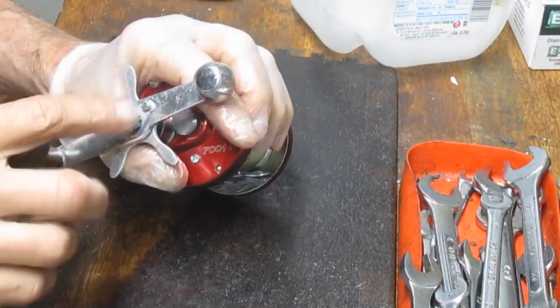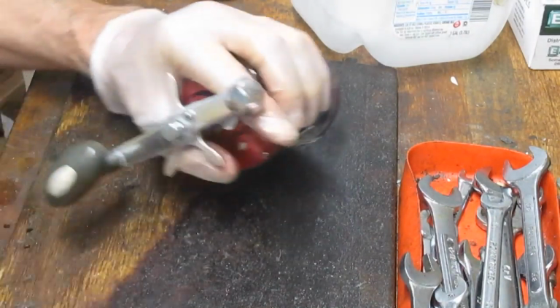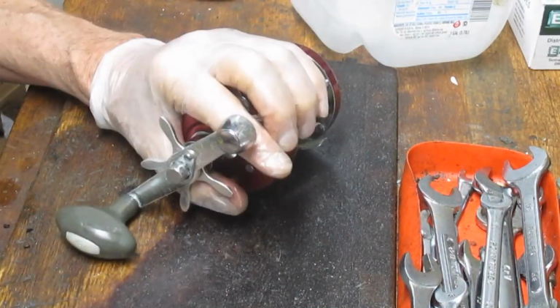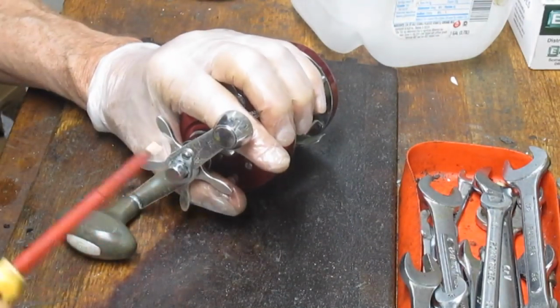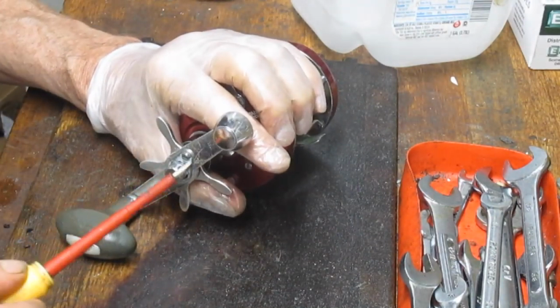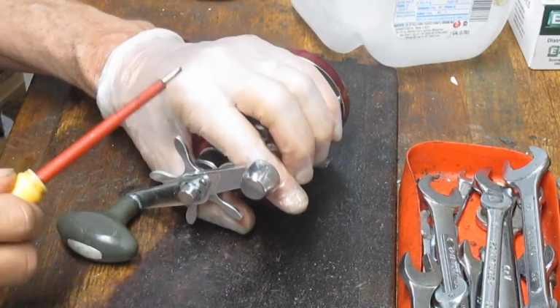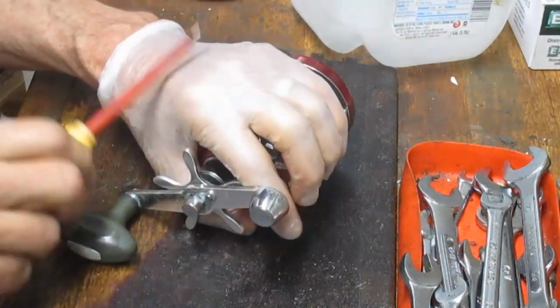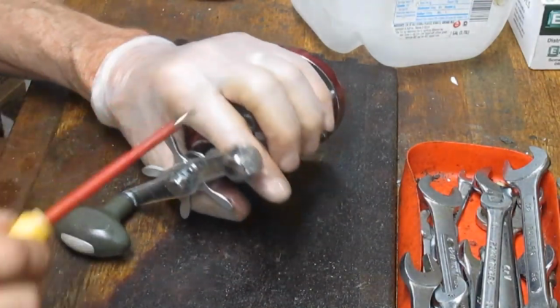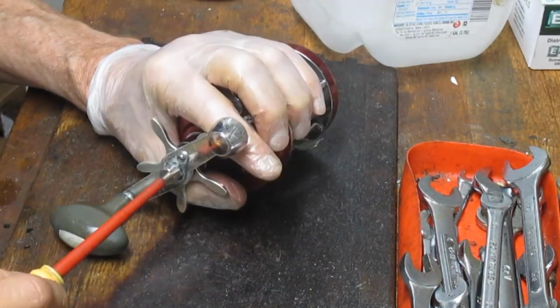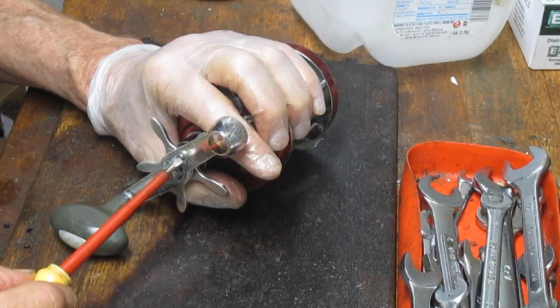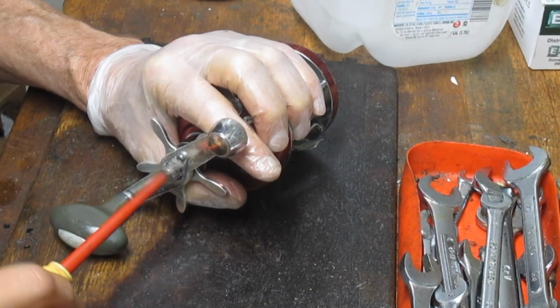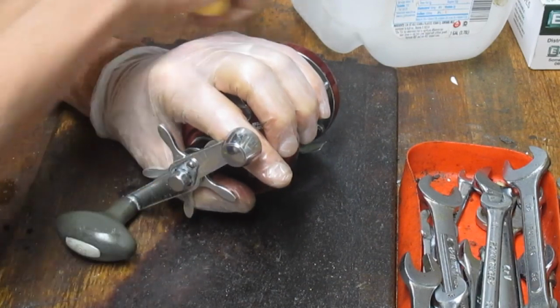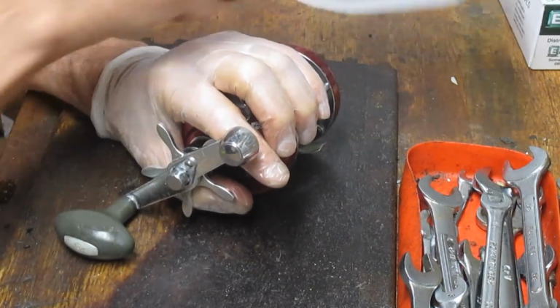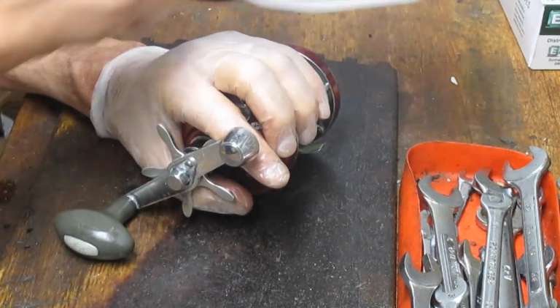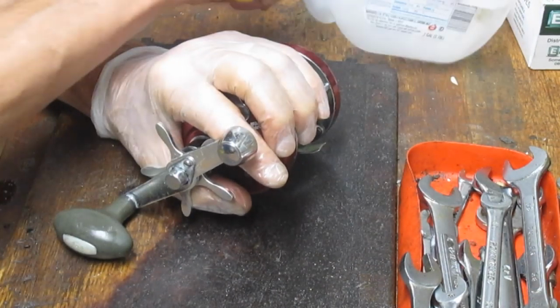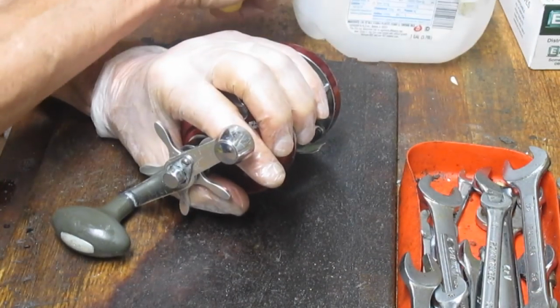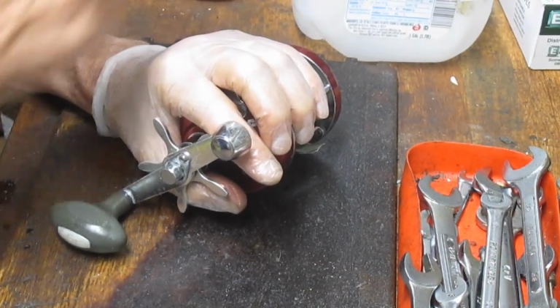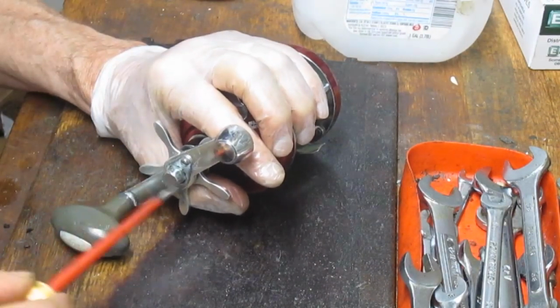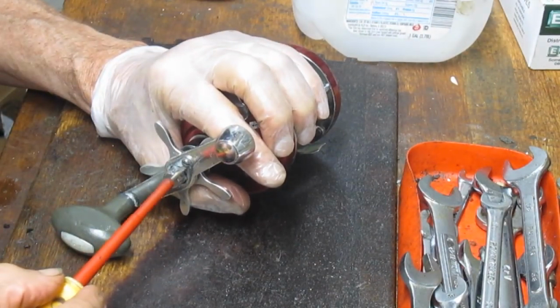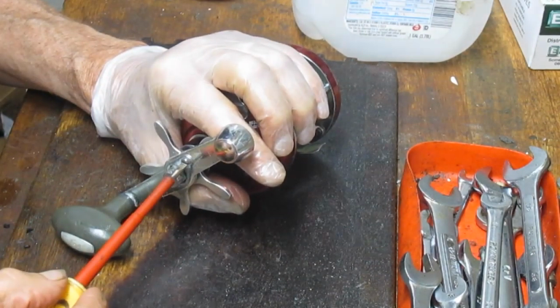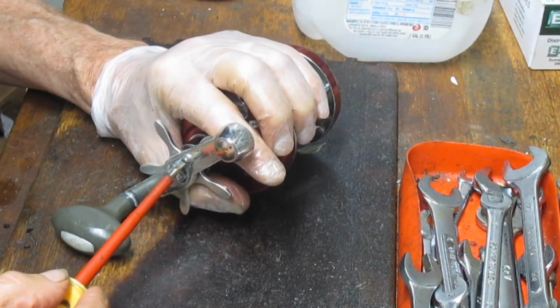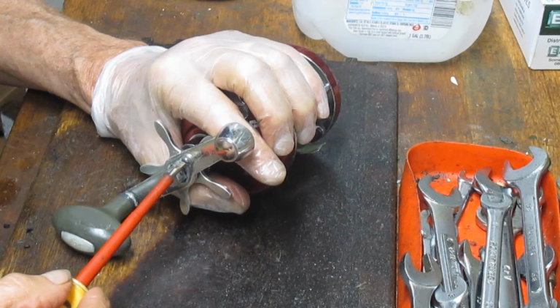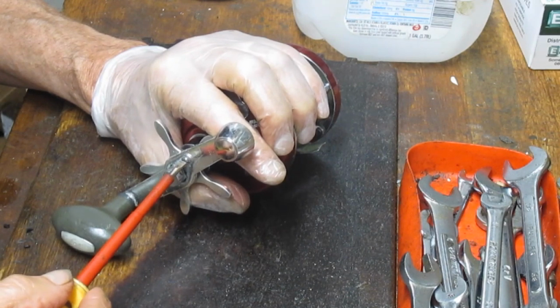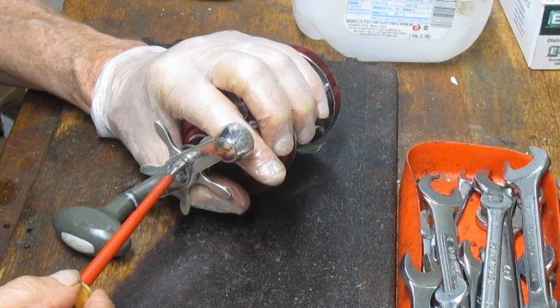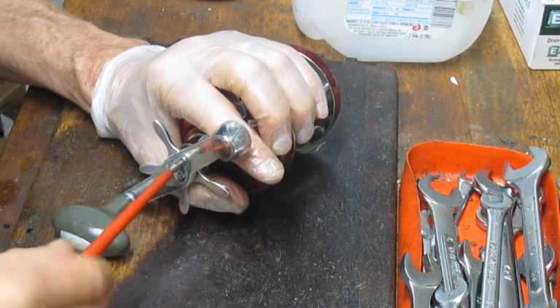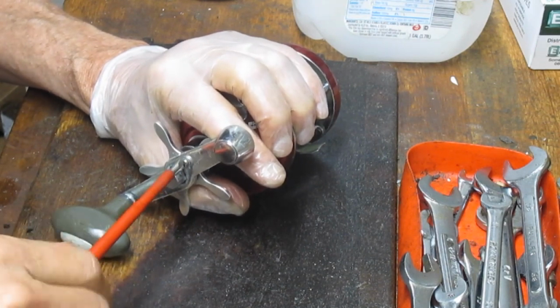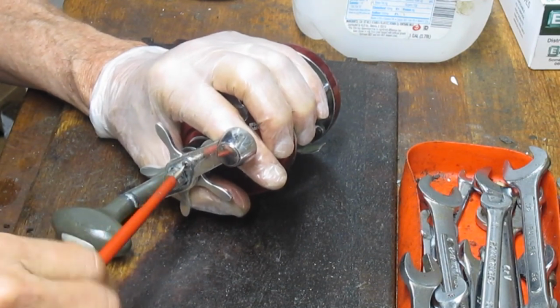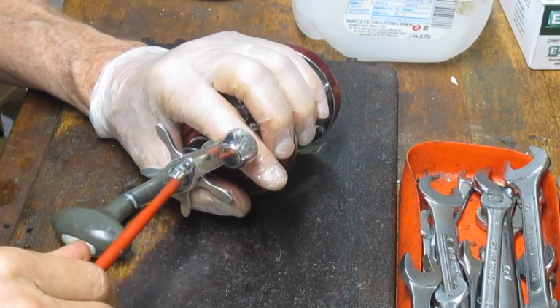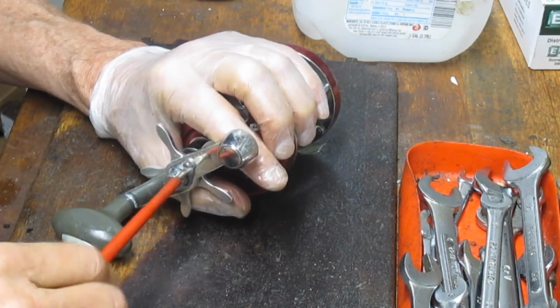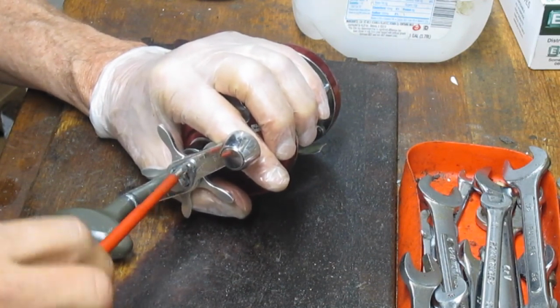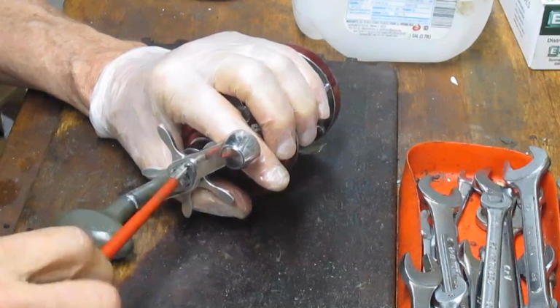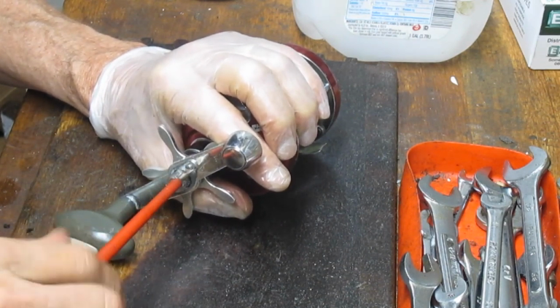To get started, we're going to wear a protective glove and make sure we have a parts tray on hand so that when we take the pieces and parts off, we know where to find them.